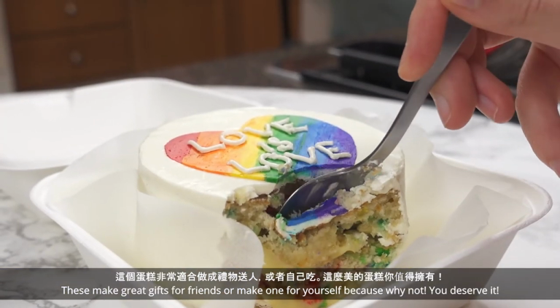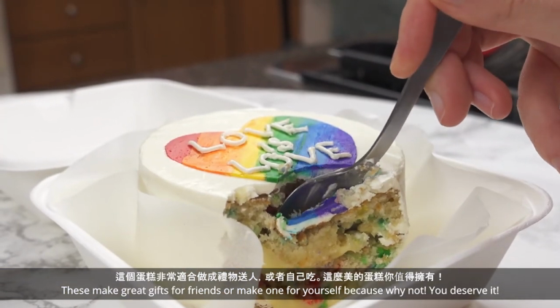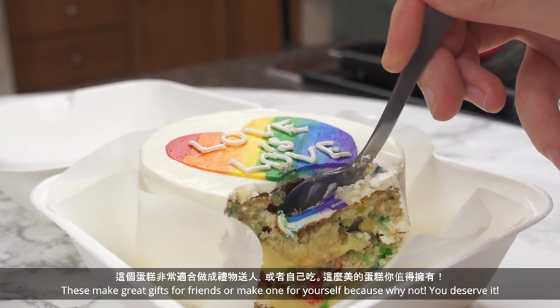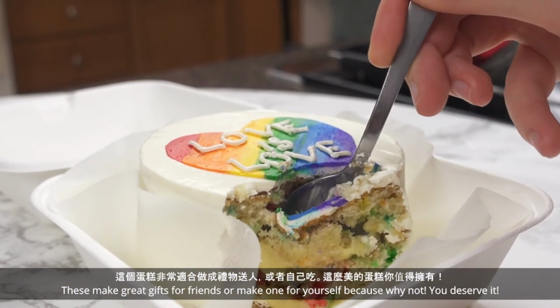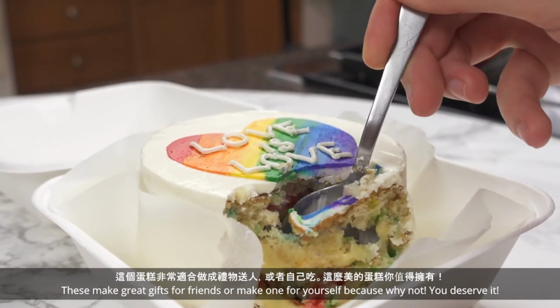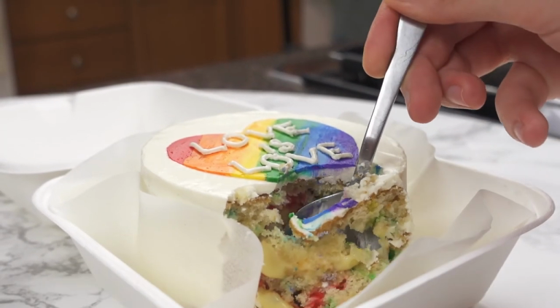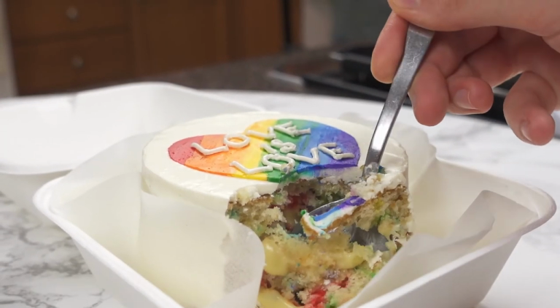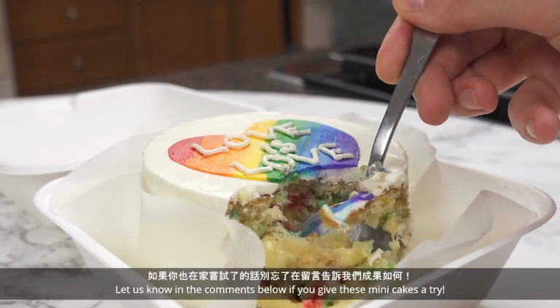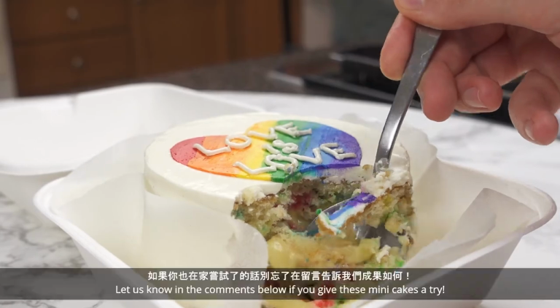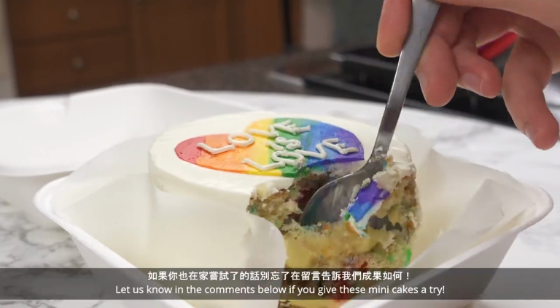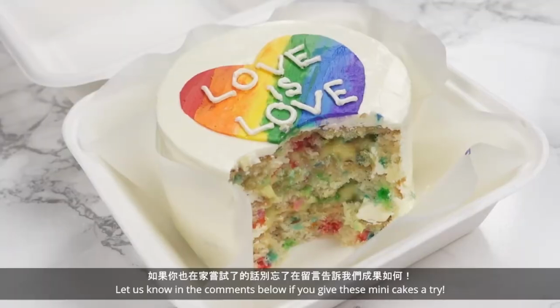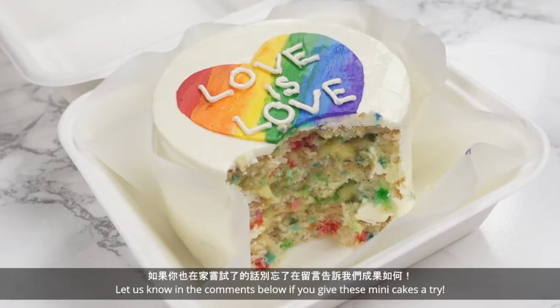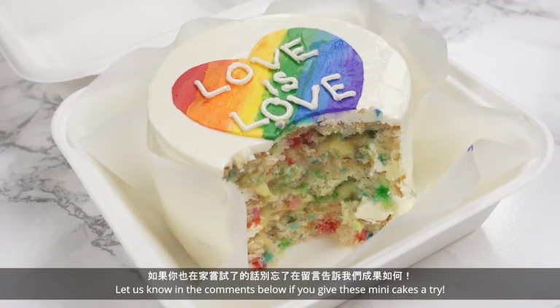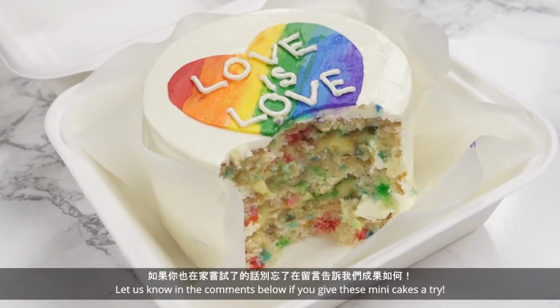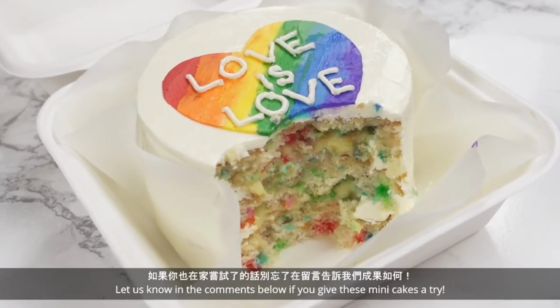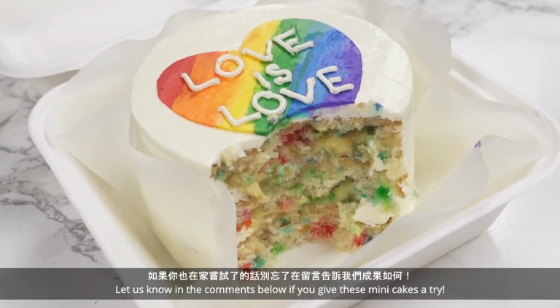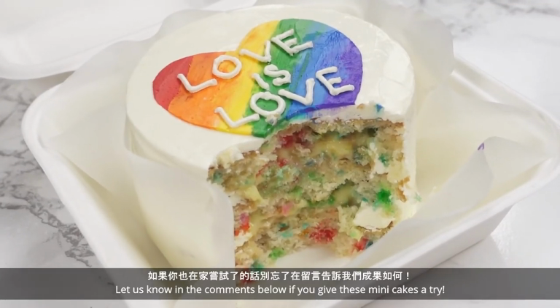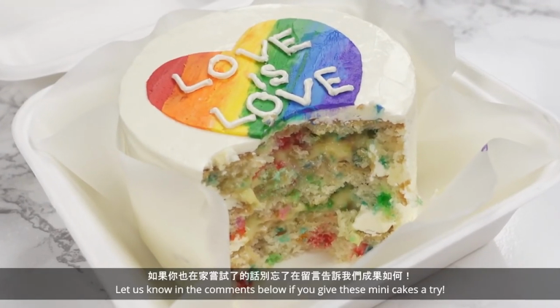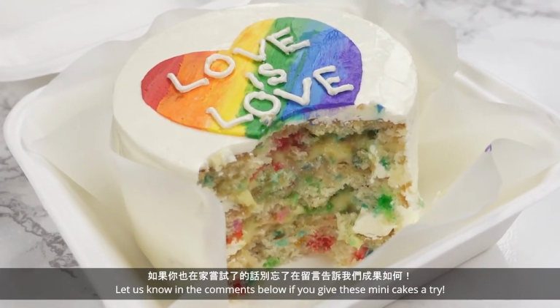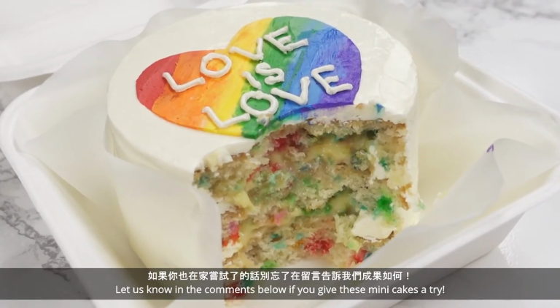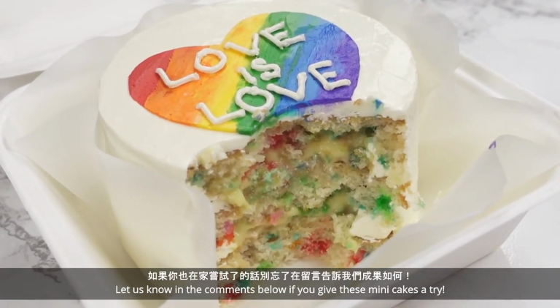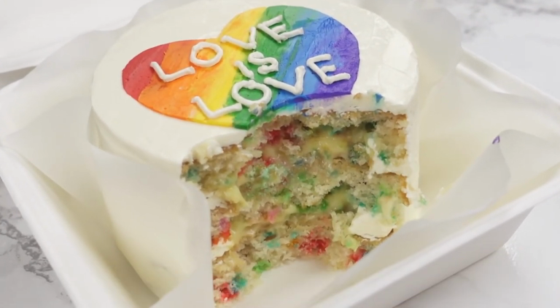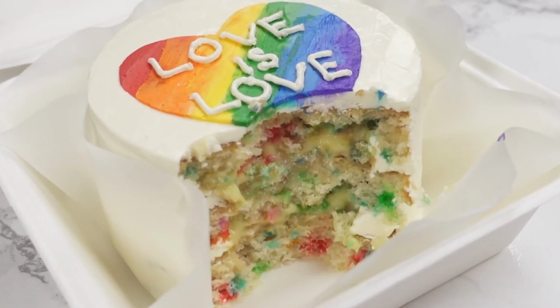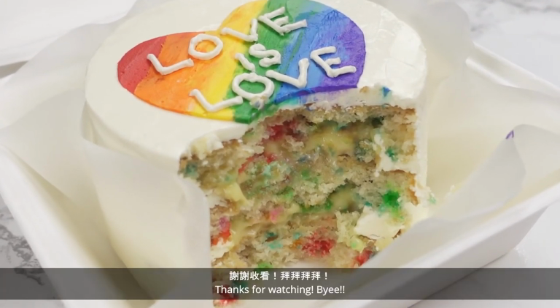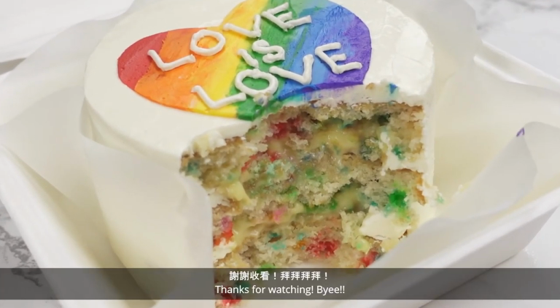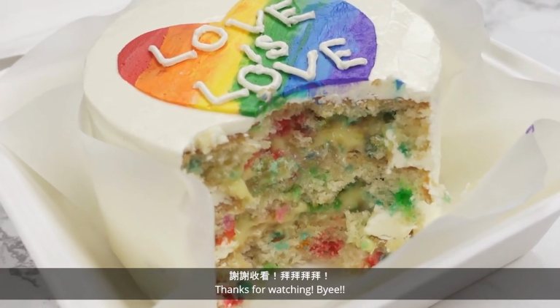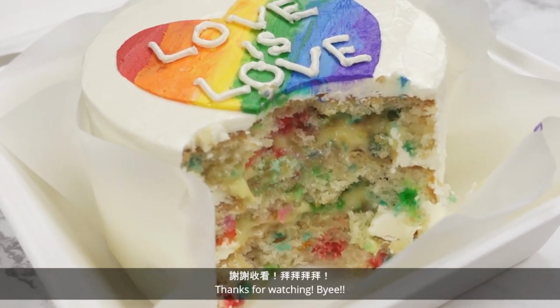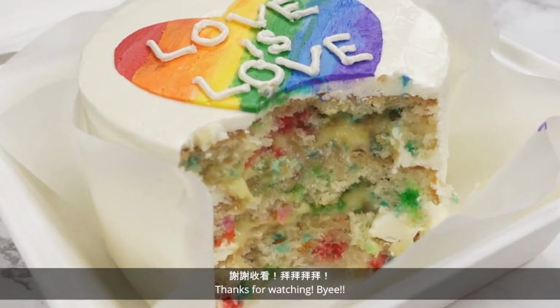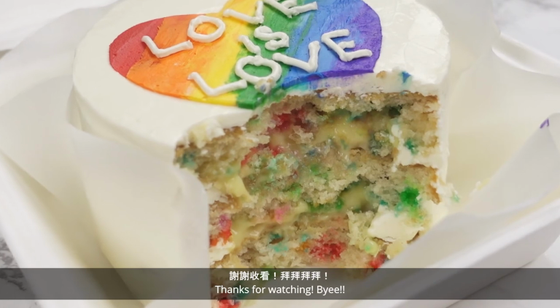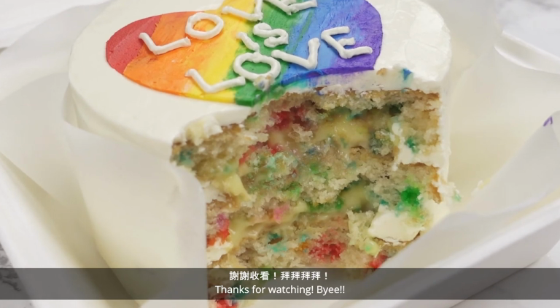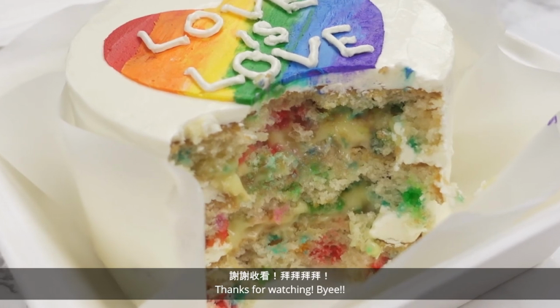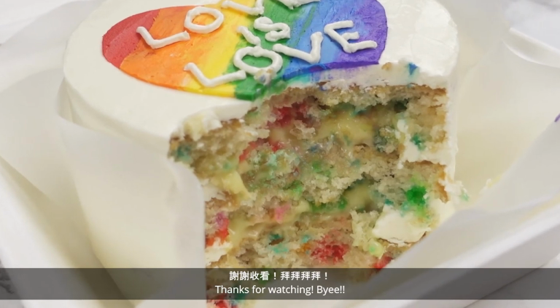You deserve it! Let us know in the comments below if you give these mini cakes a try. Thanks for watching! Byeee! Like and subscribe, please!